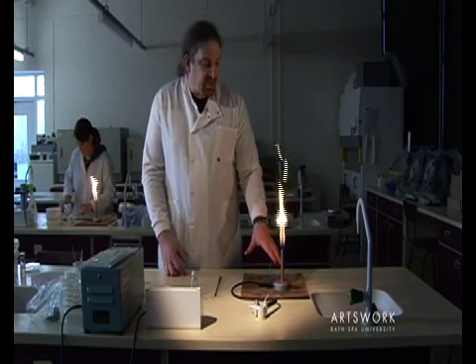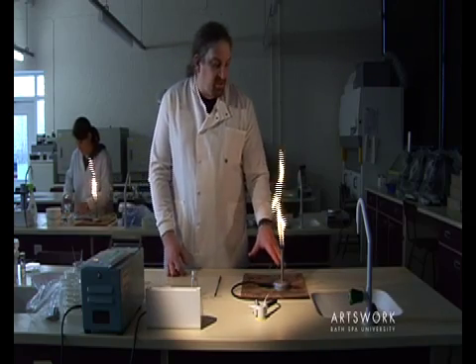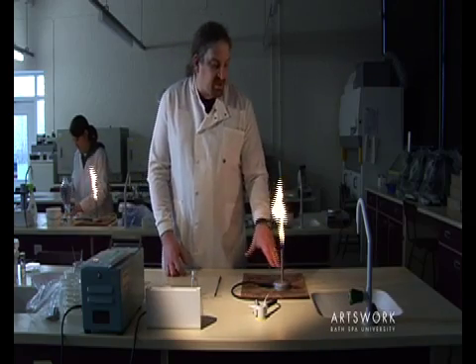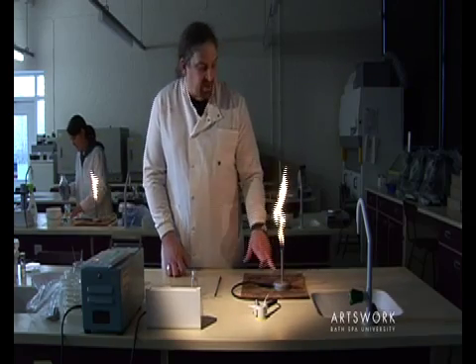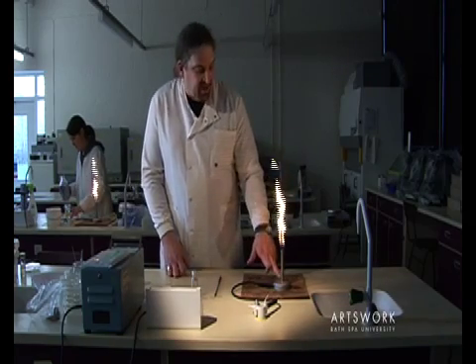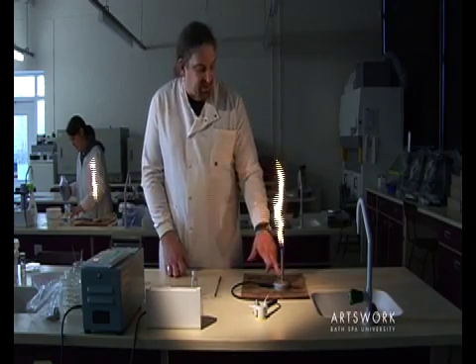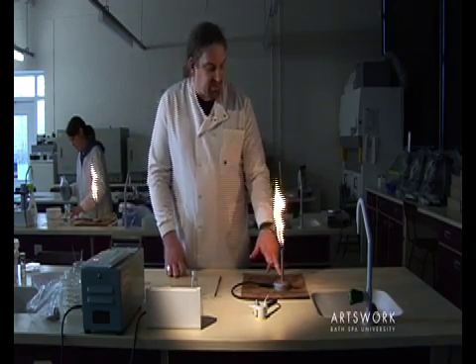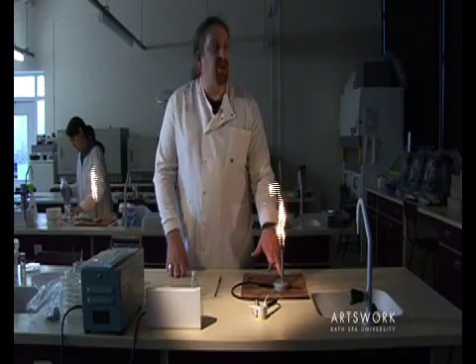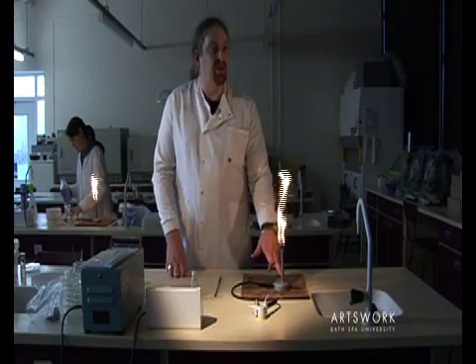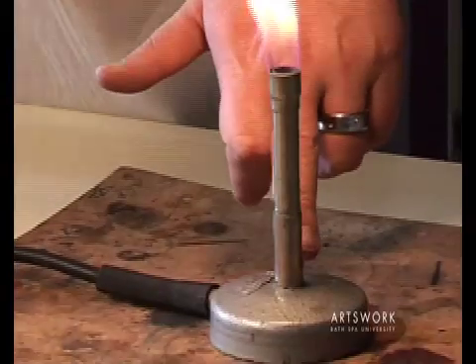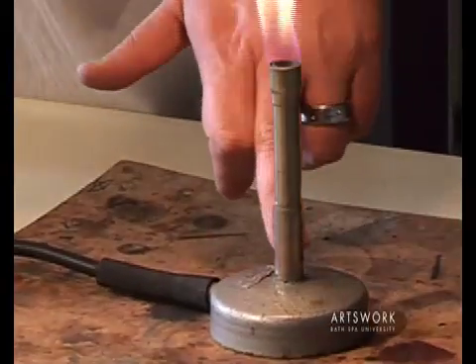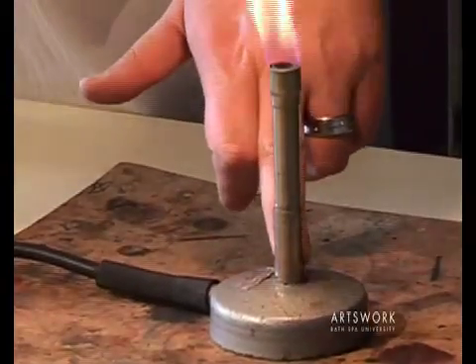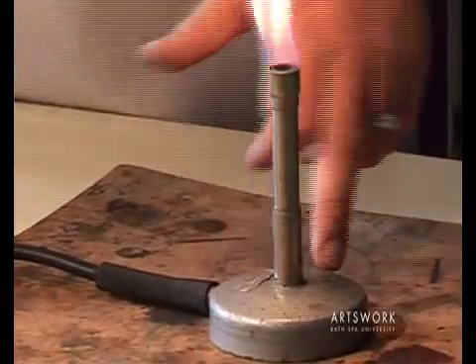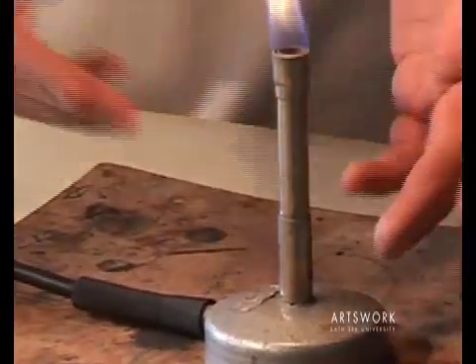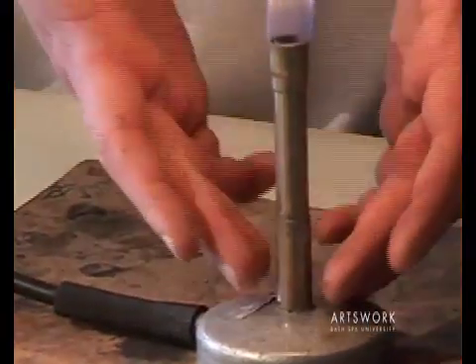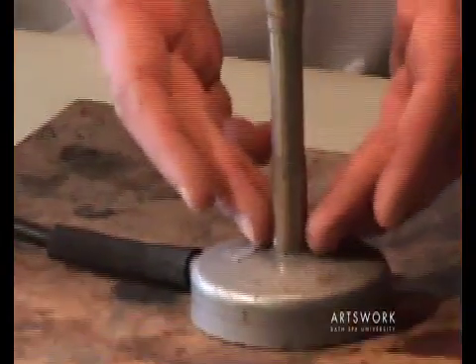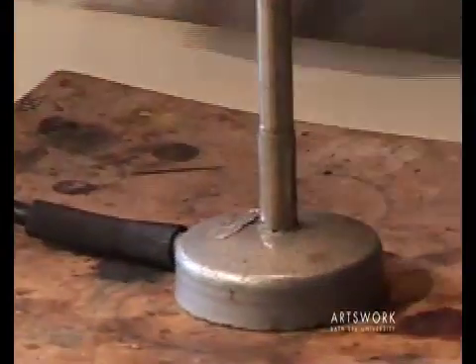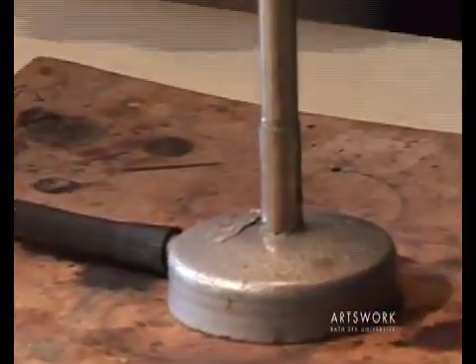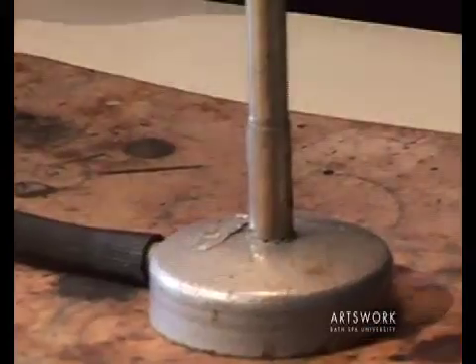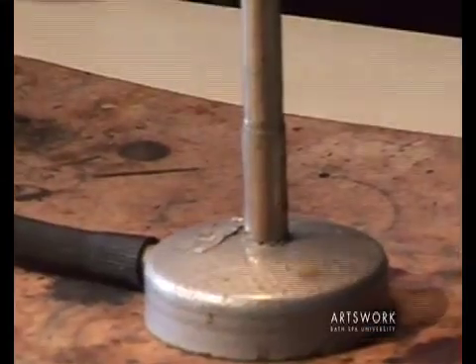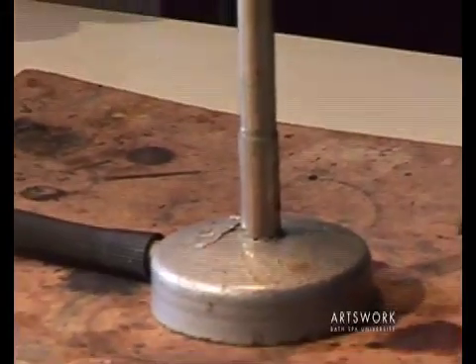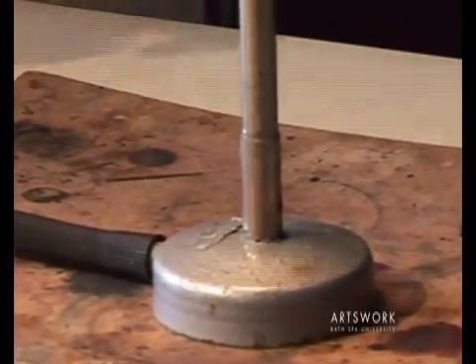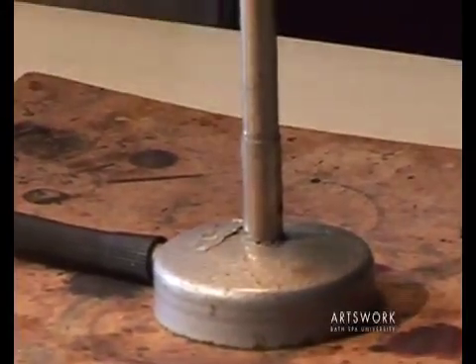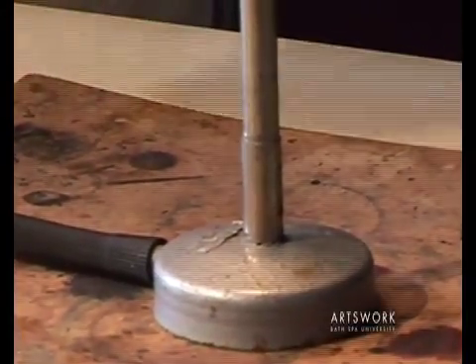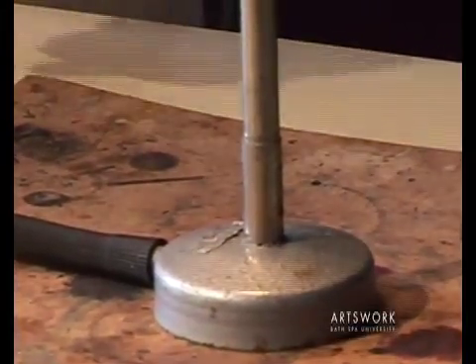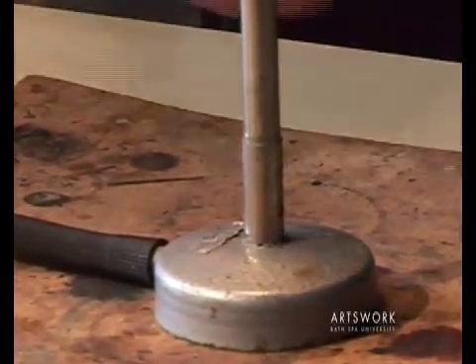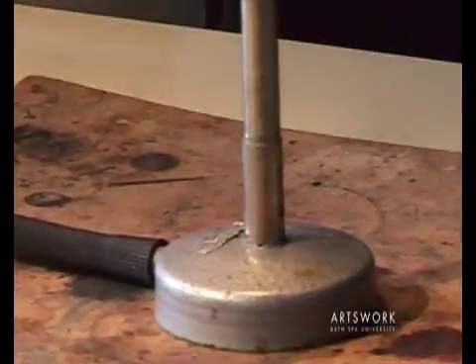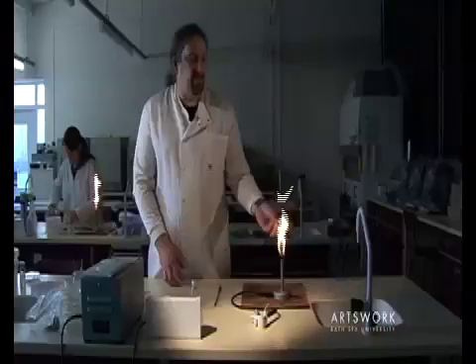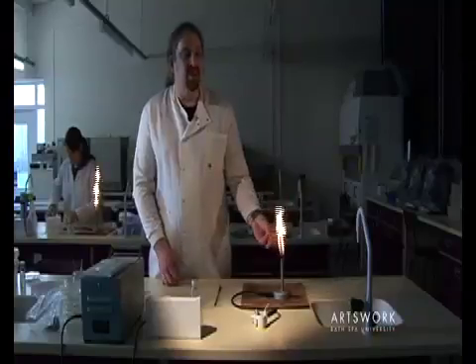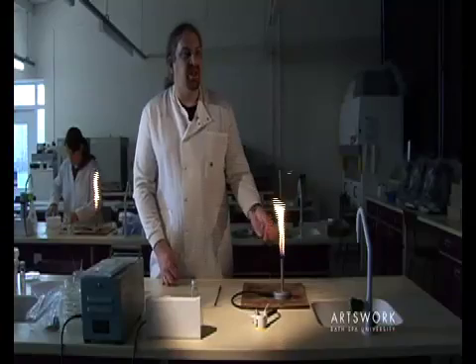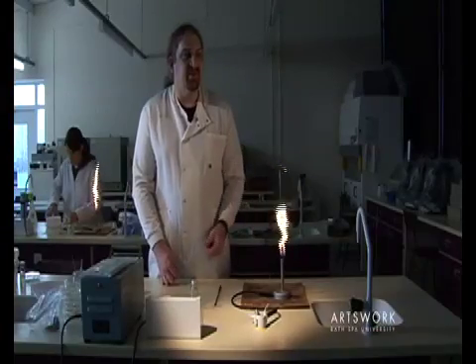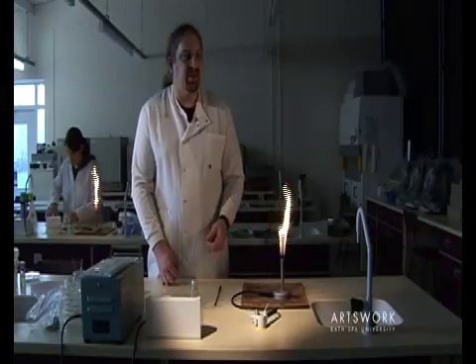We control the flame by using the revolving metal collar at the base of the Bunsen burner. When it's revolved so that the air hole is blocked, the lower rate of airflow produces this much cooler yellow visible flame.